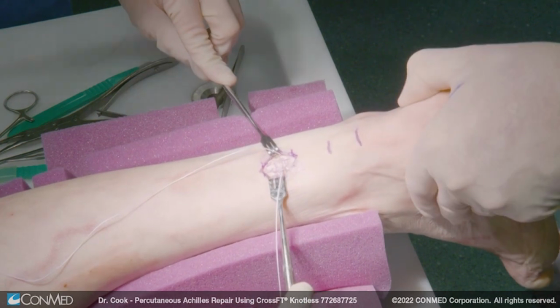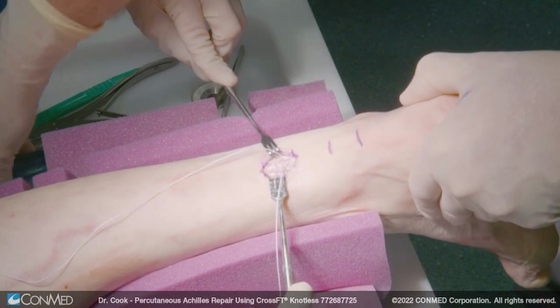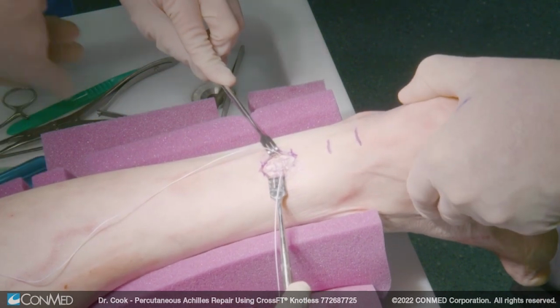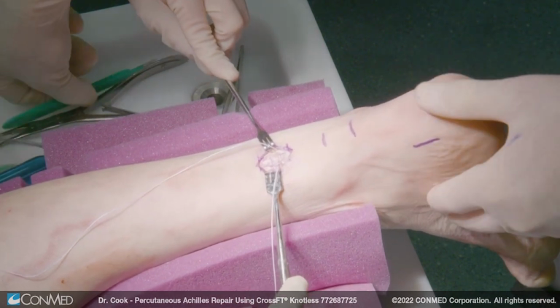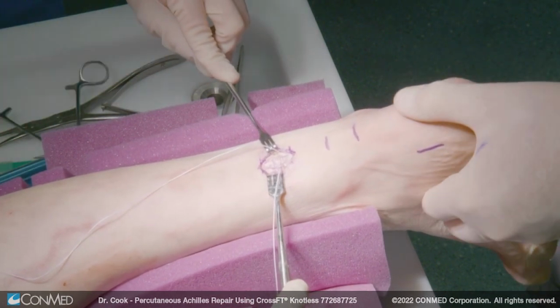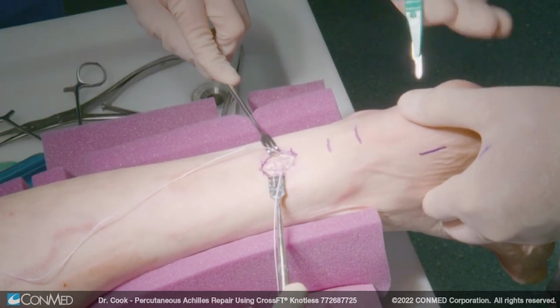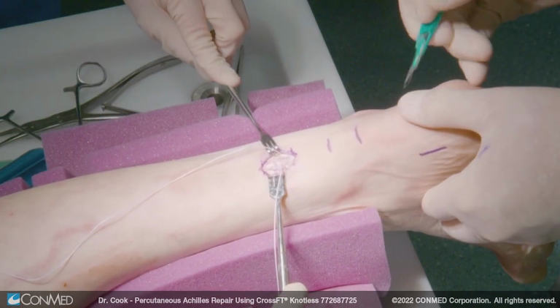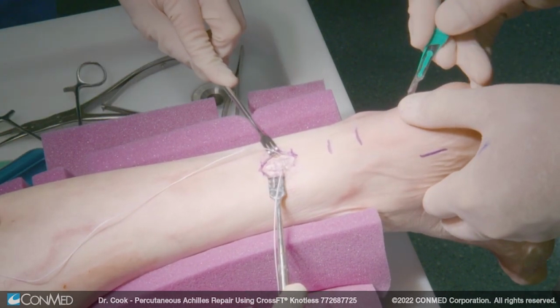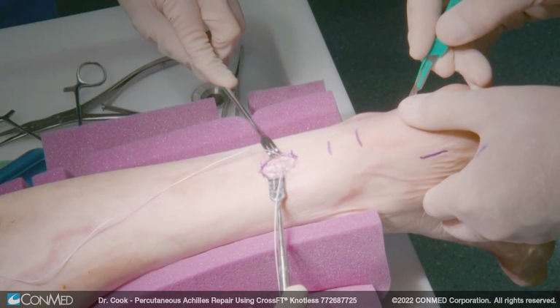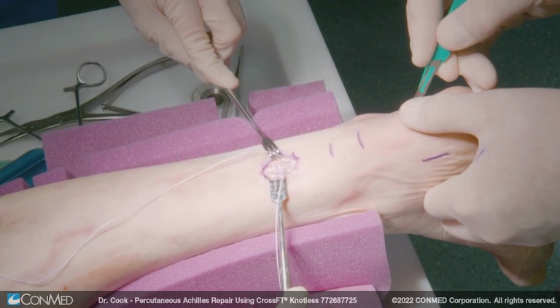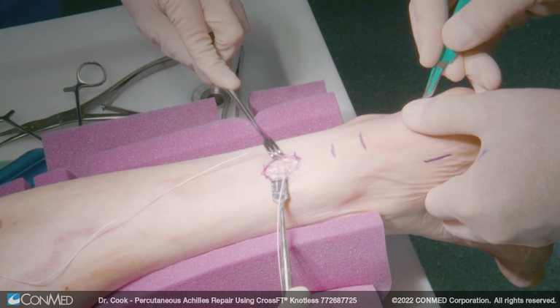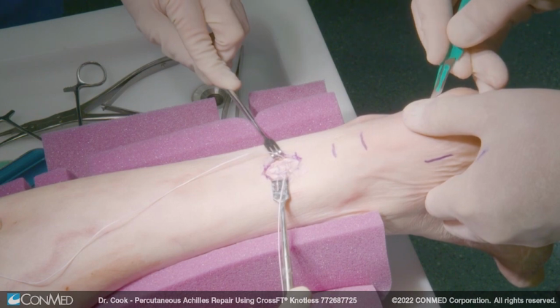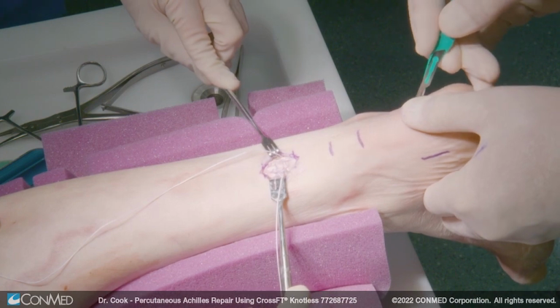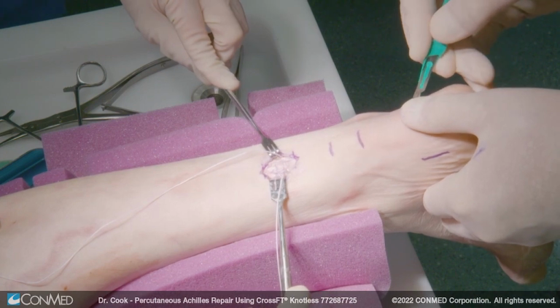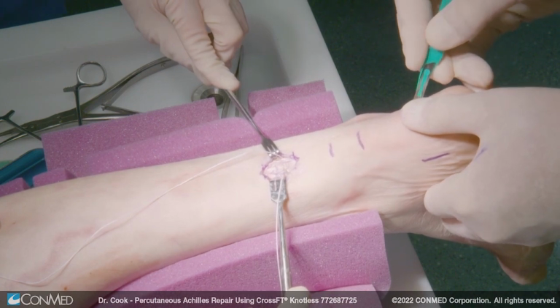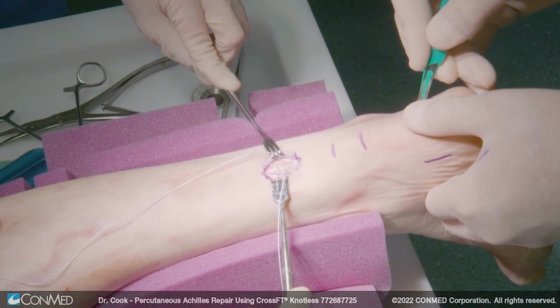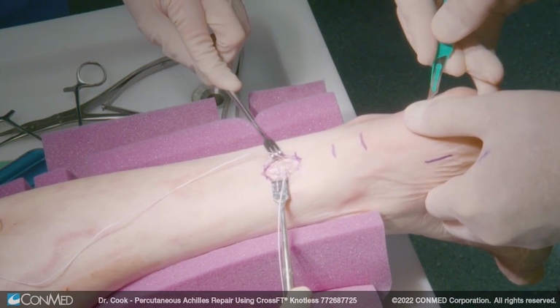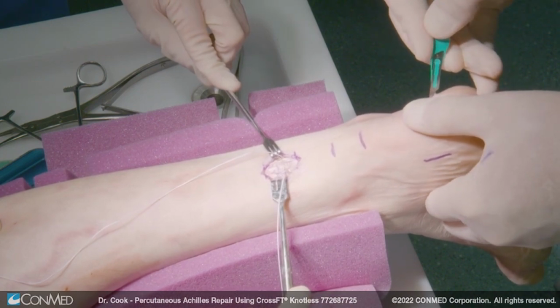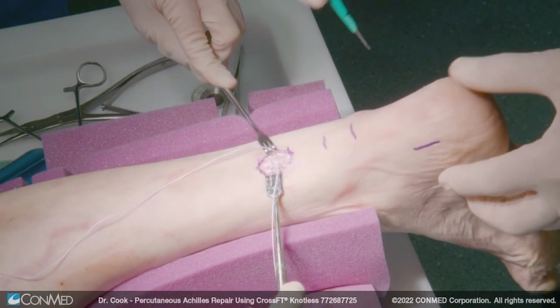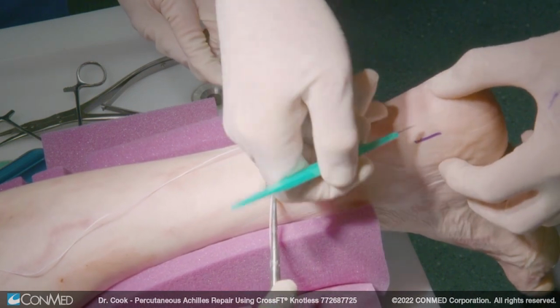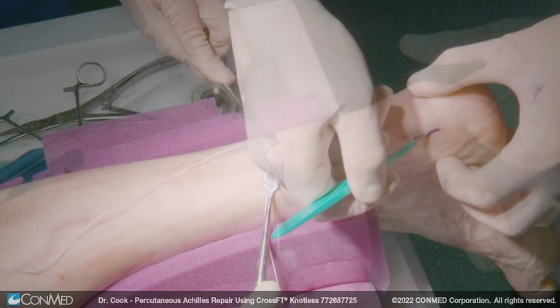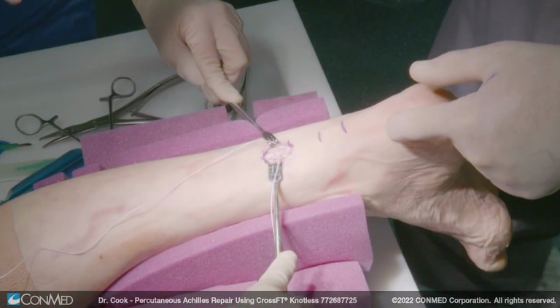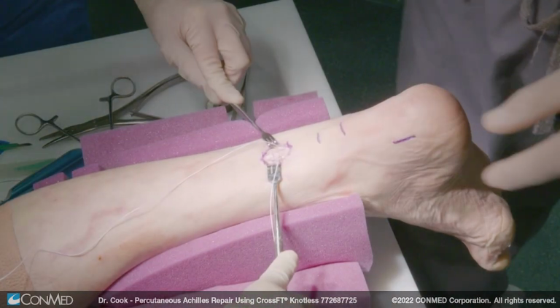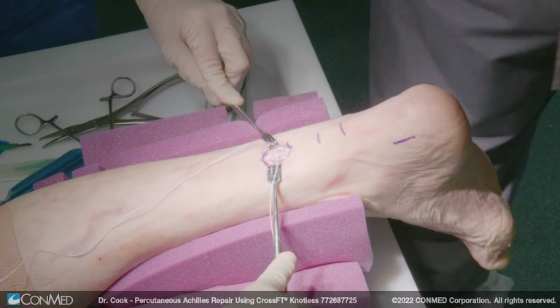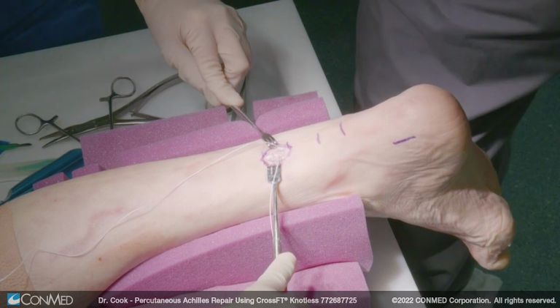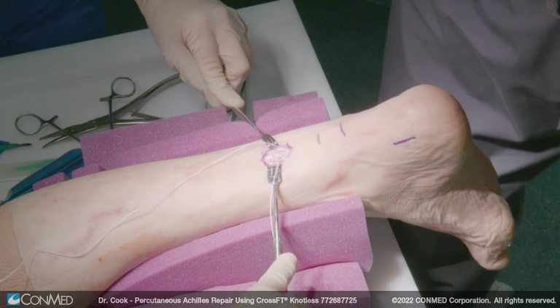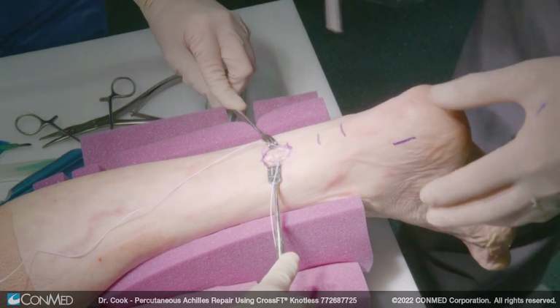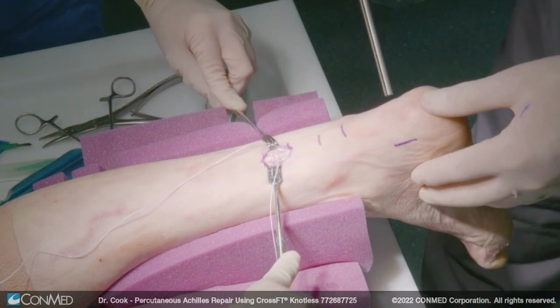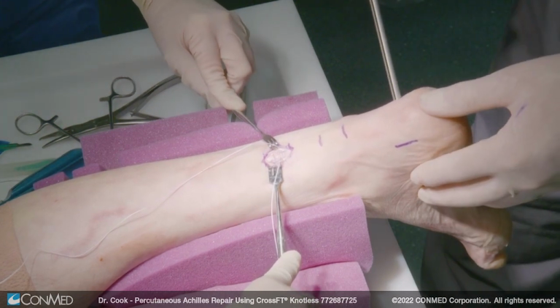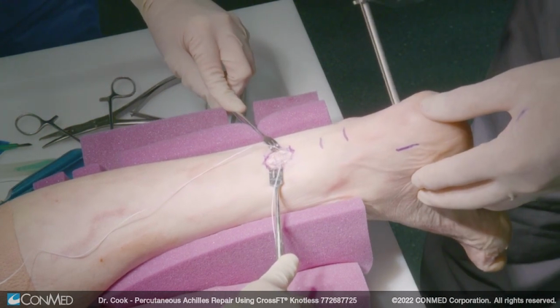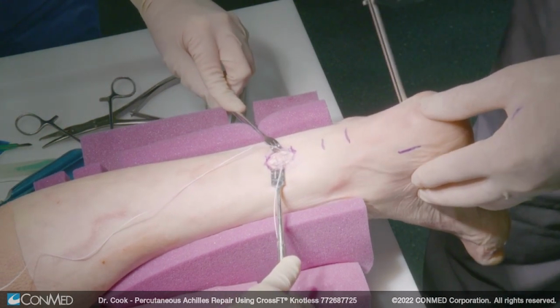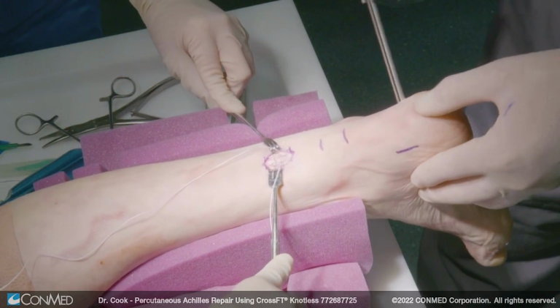We do not want to go through the tendon. We want to go just medial and lateral. If you go through the tendon, a lot of patients have pain.